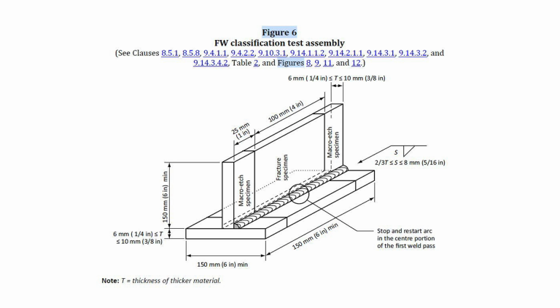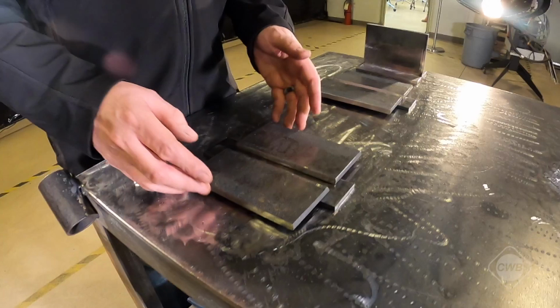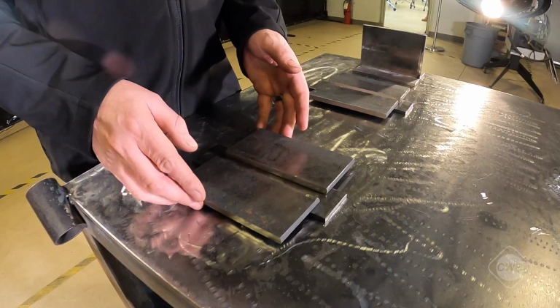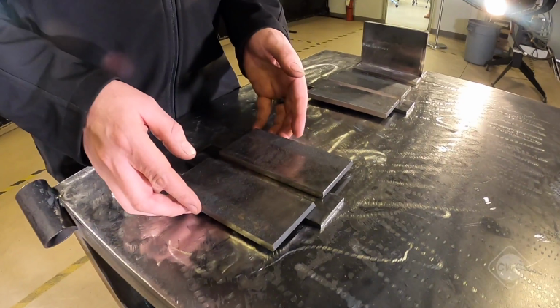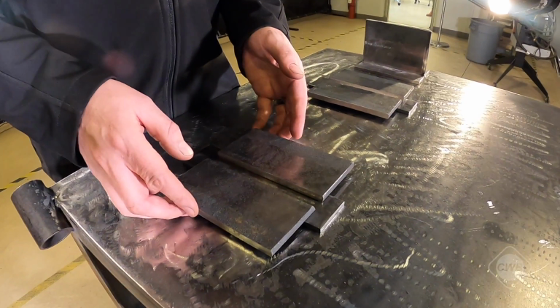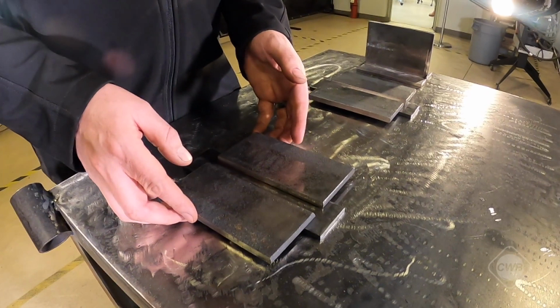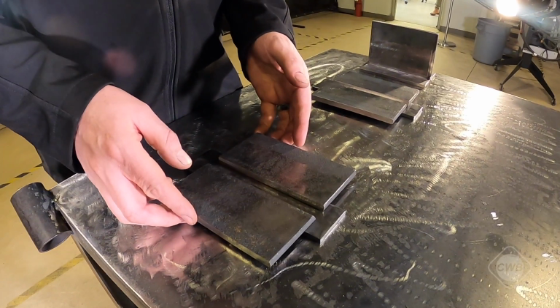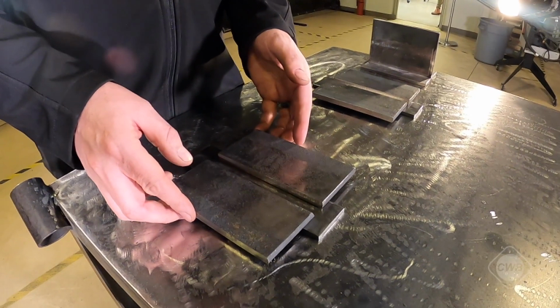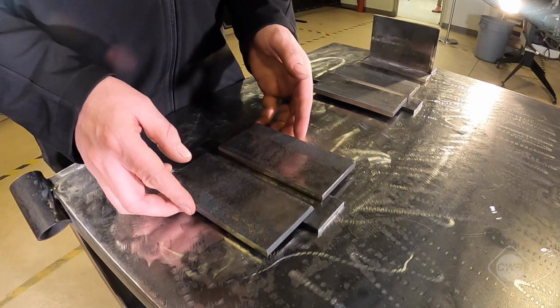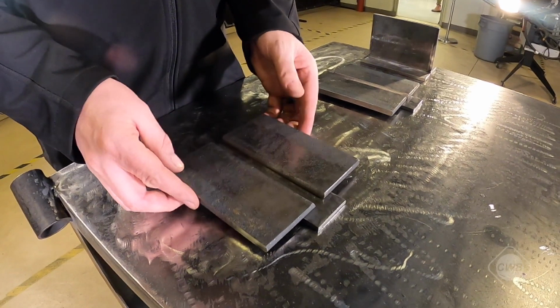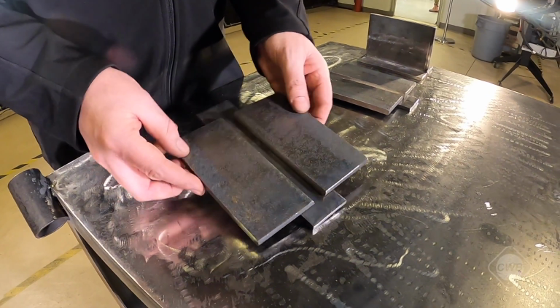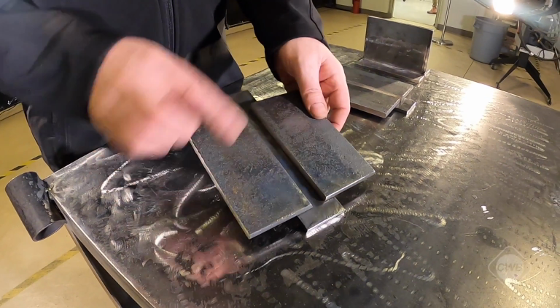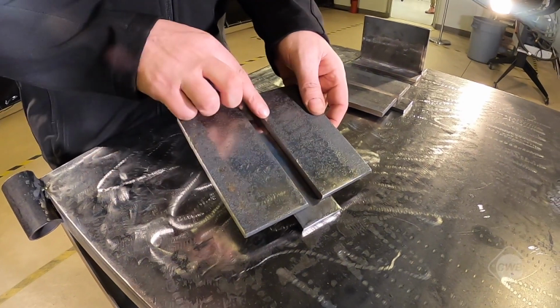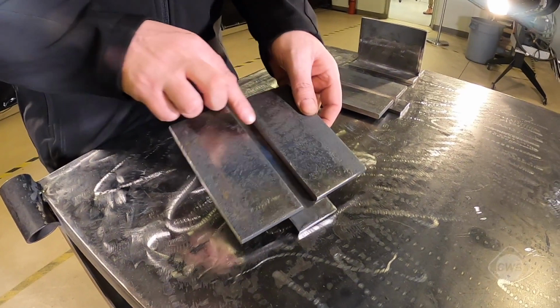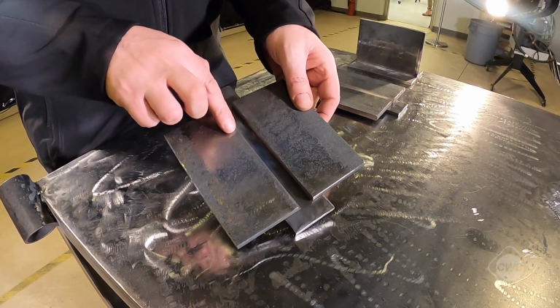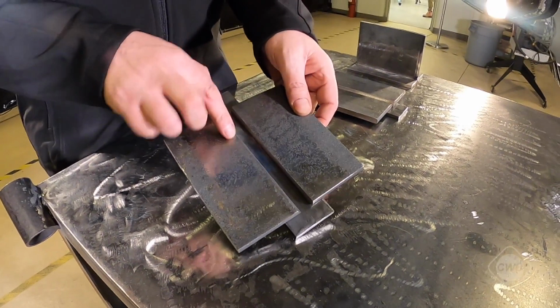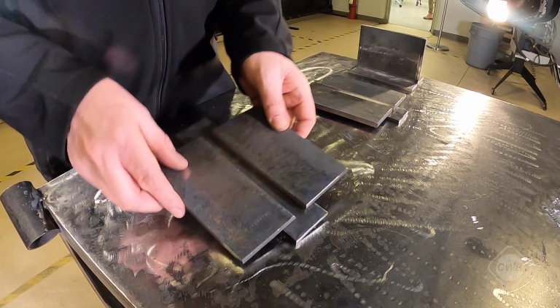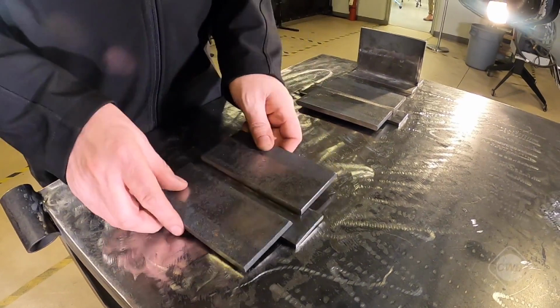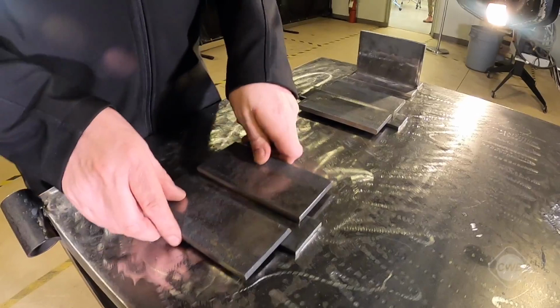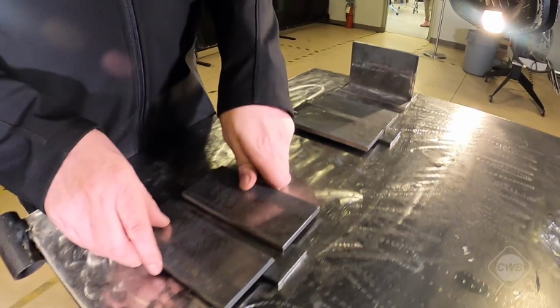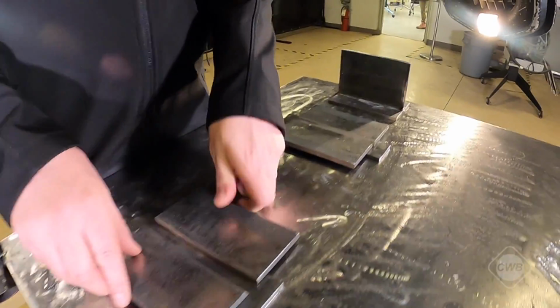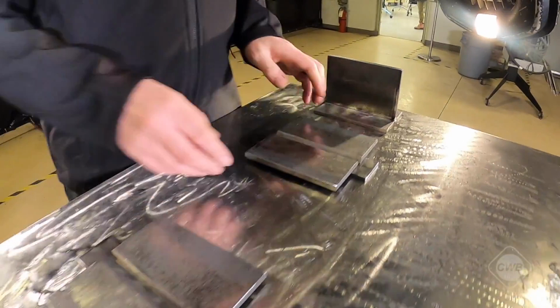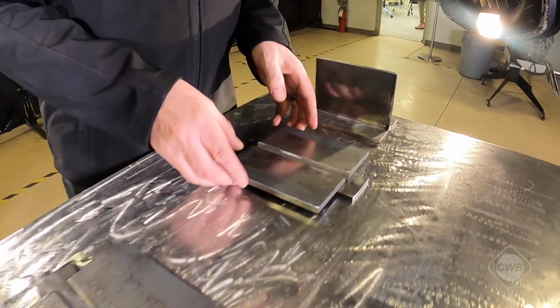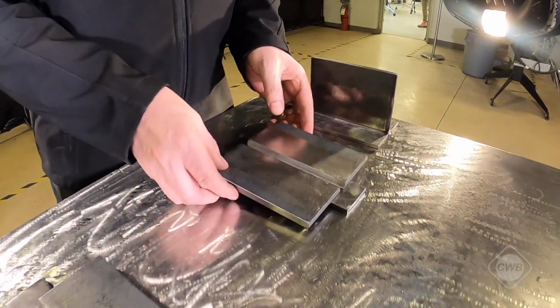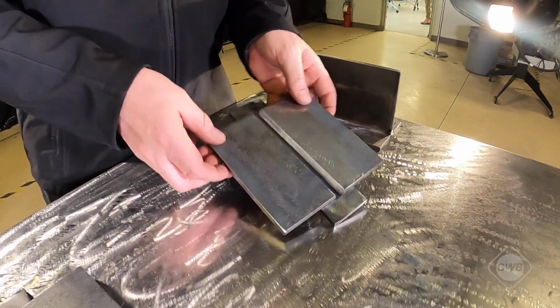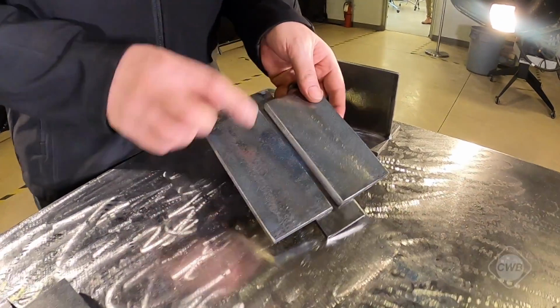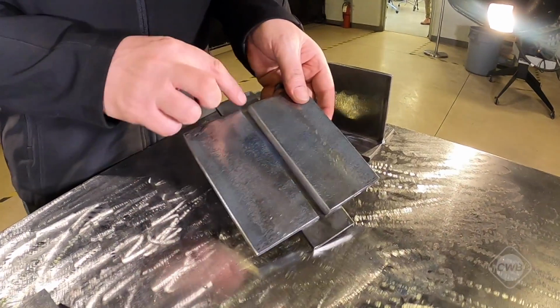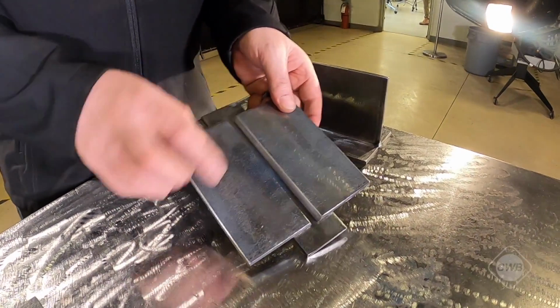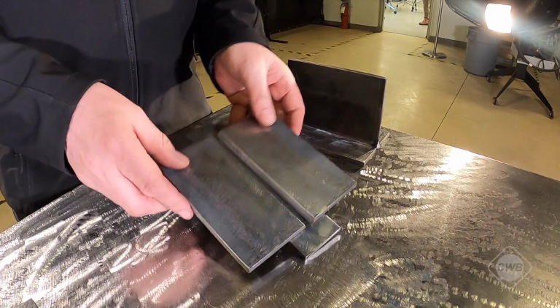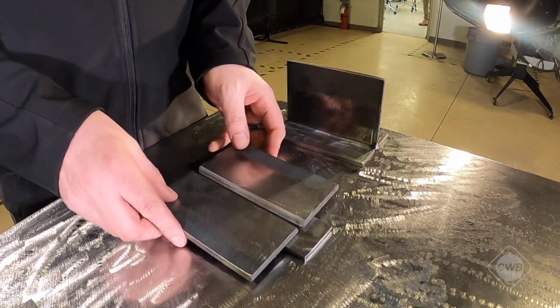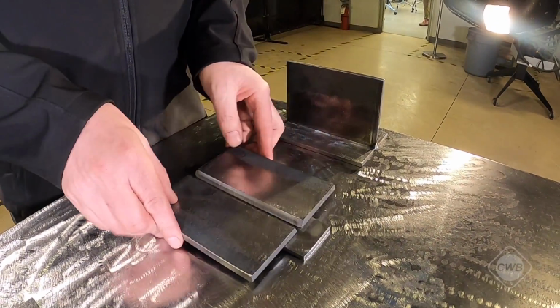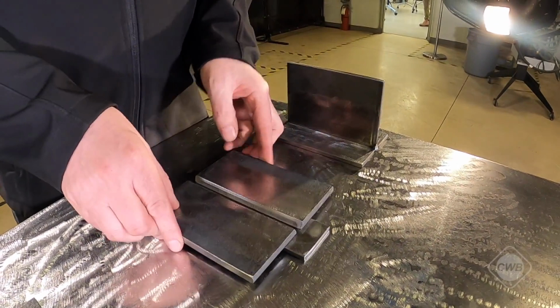As you can see, option one, called a 1GF plate, has the fillet and the bevel built in. Option two is a v-groove on backing with a separate fillet weld test in a t-joint.